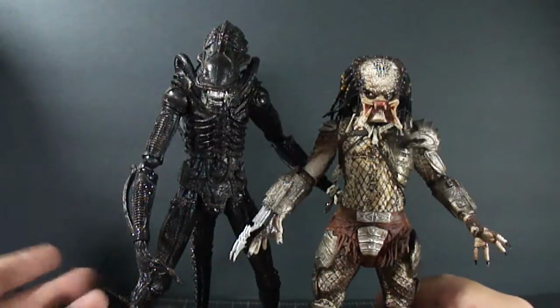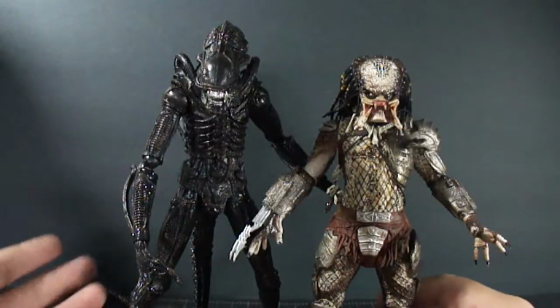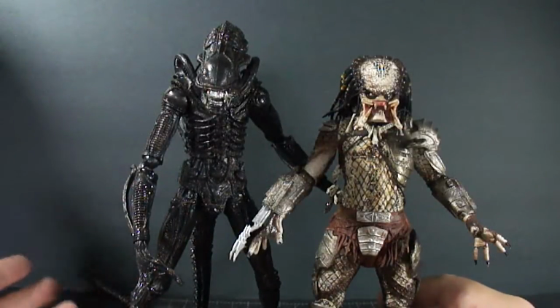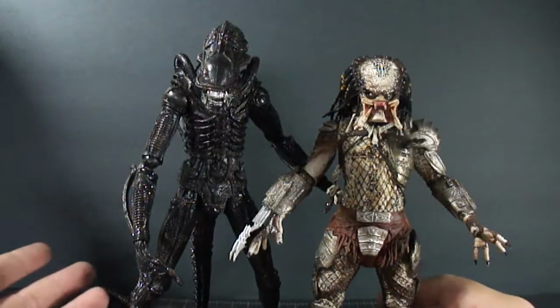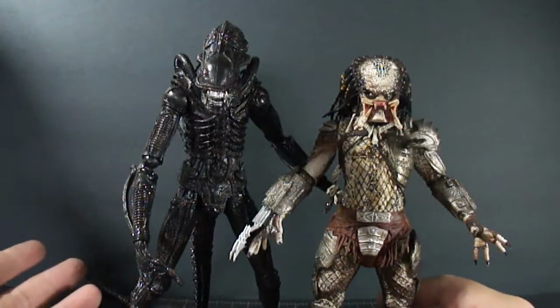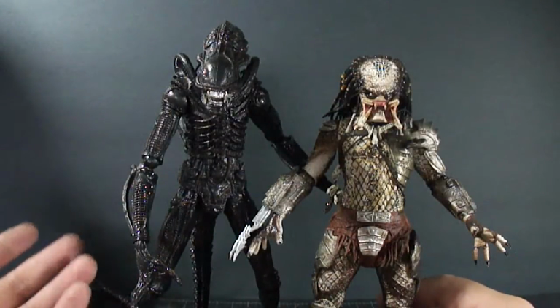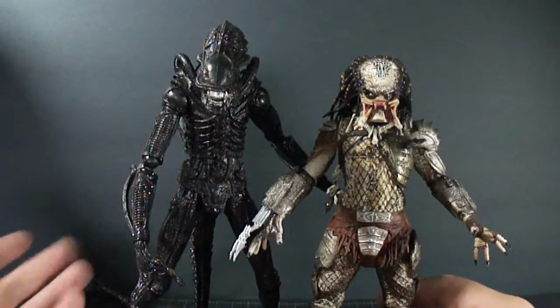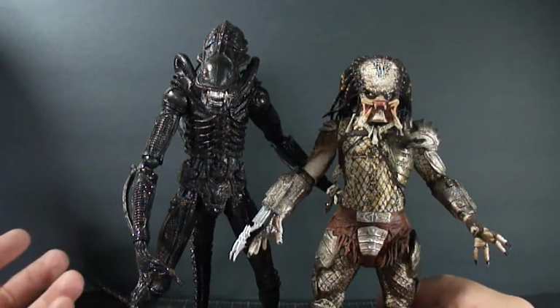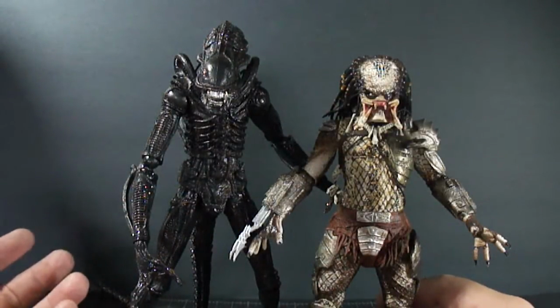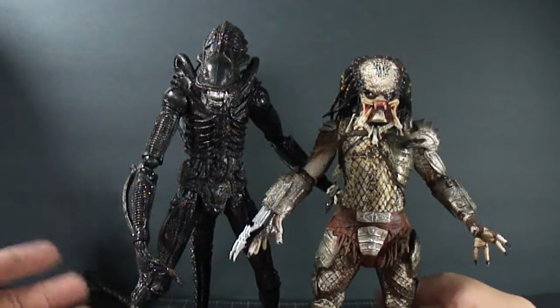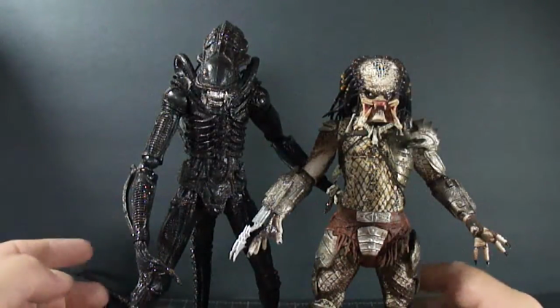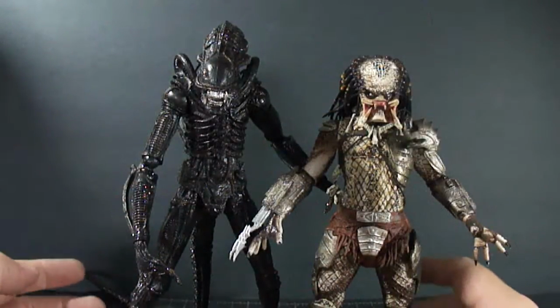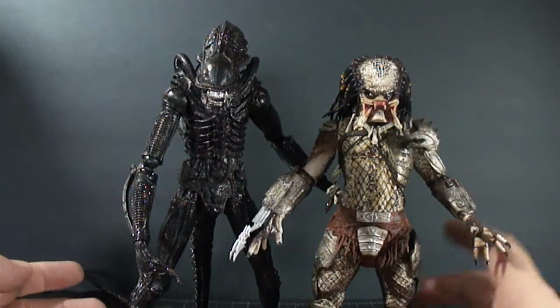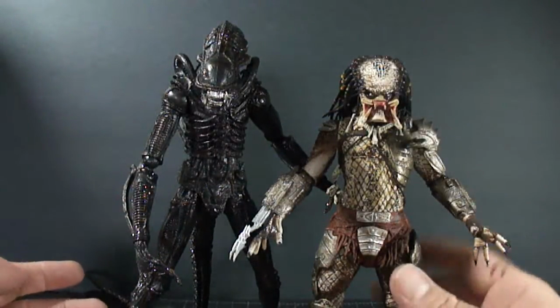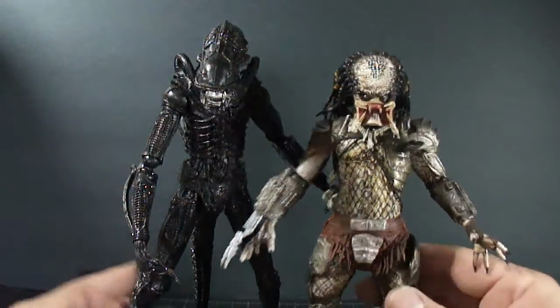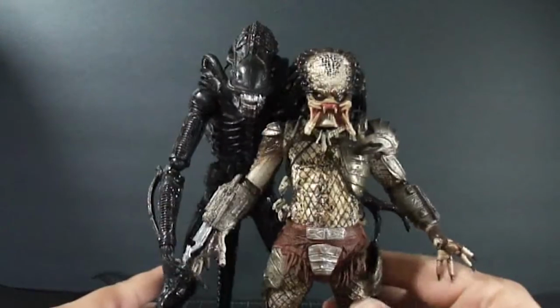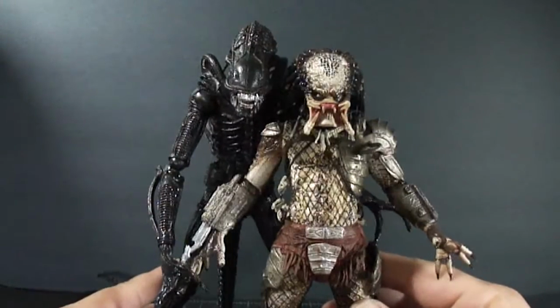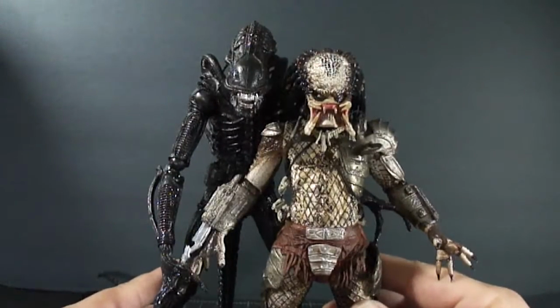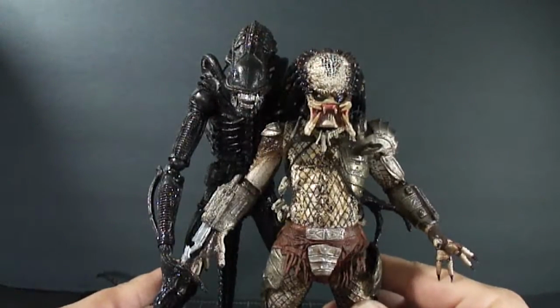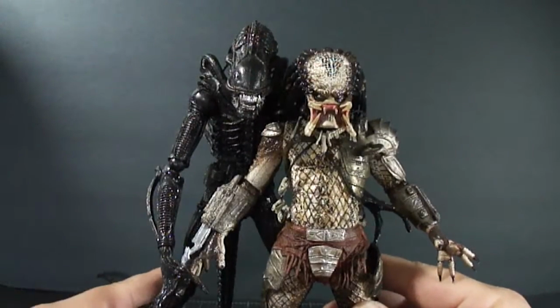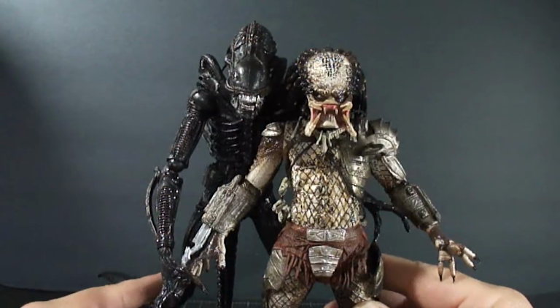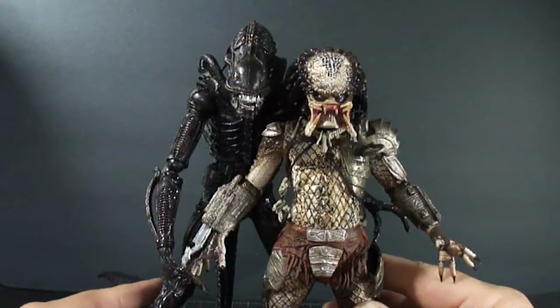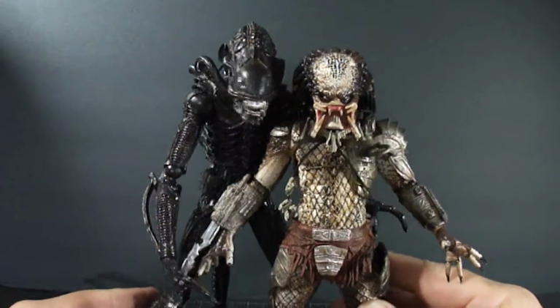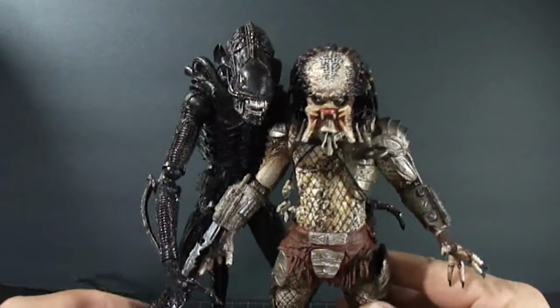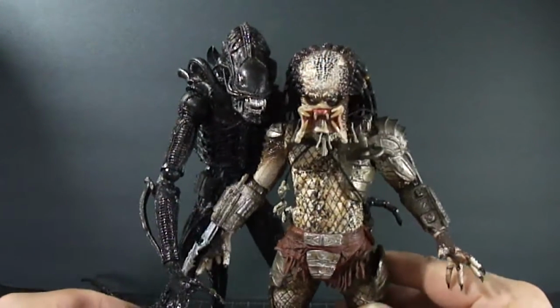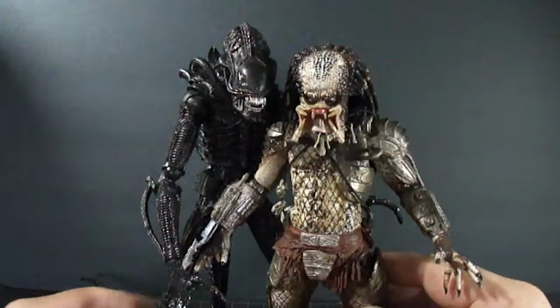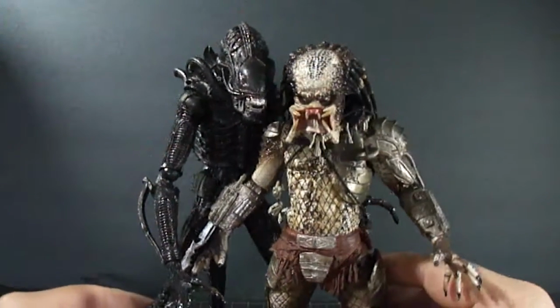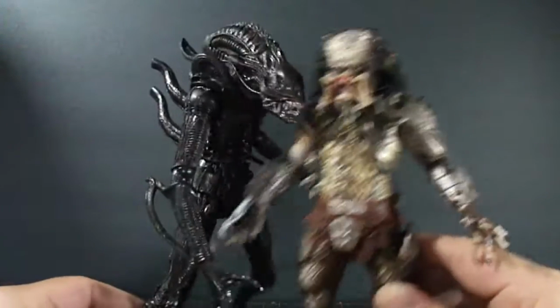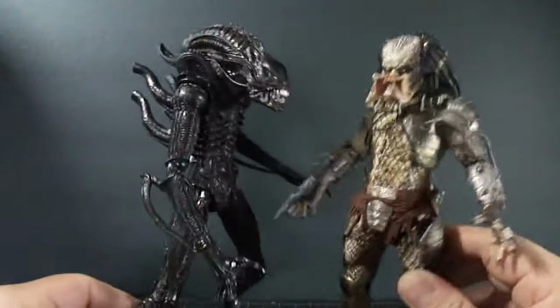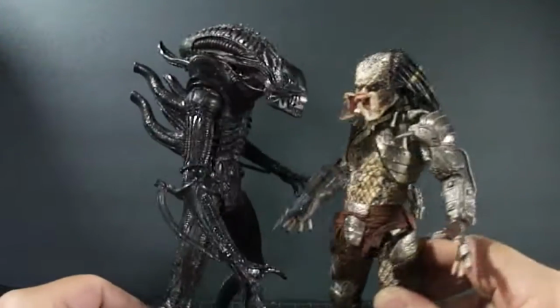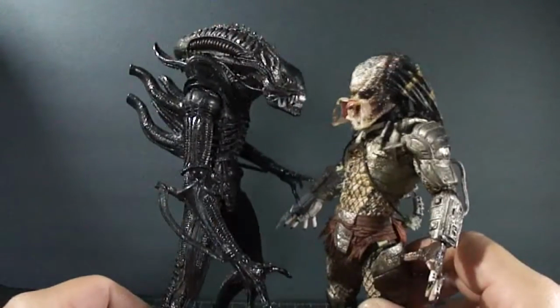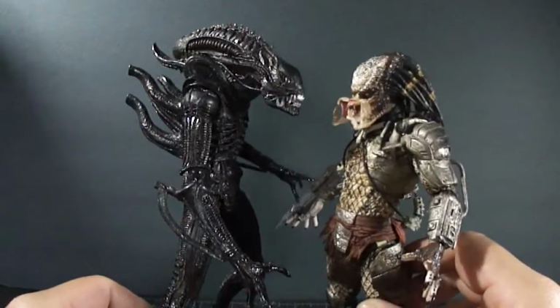He's maybe roughly nine inches I believe, and the Predator's eight, so you know — happy family reunion kind of thing going on there.